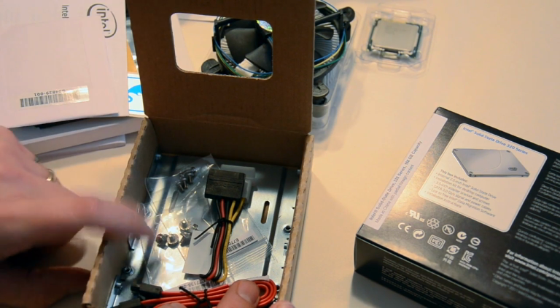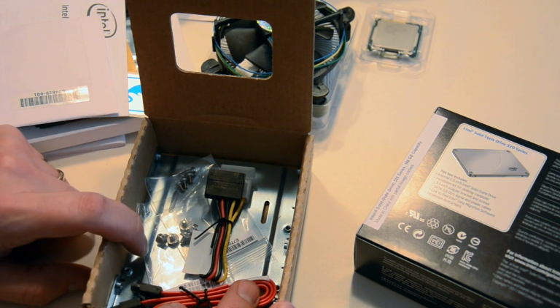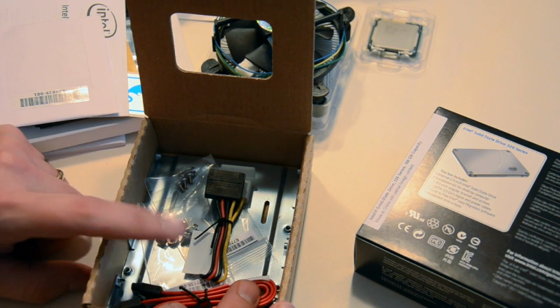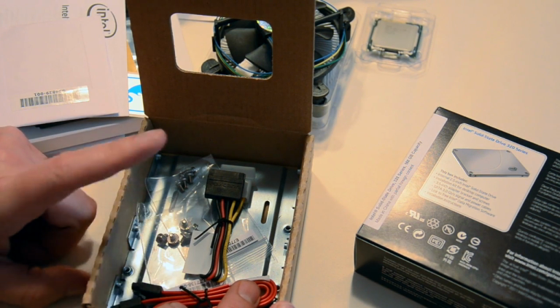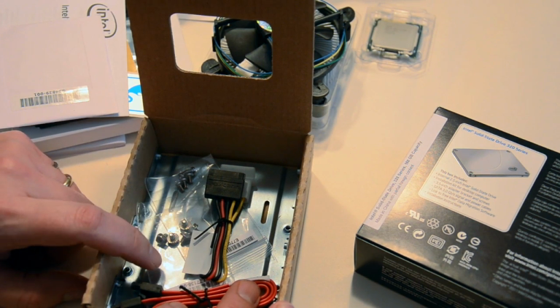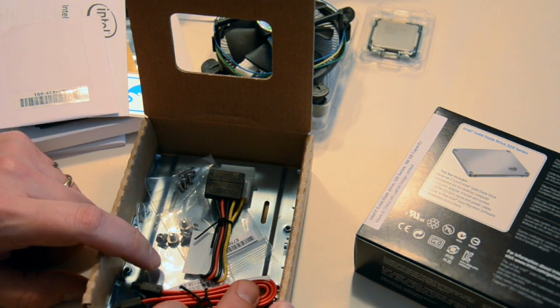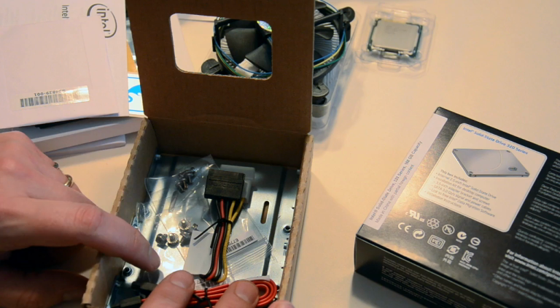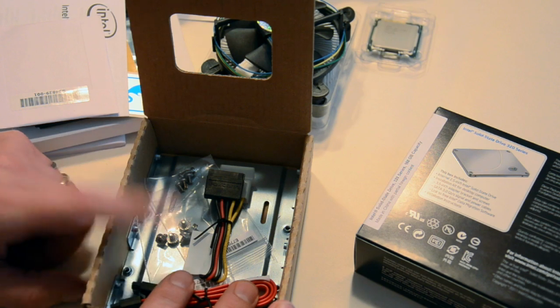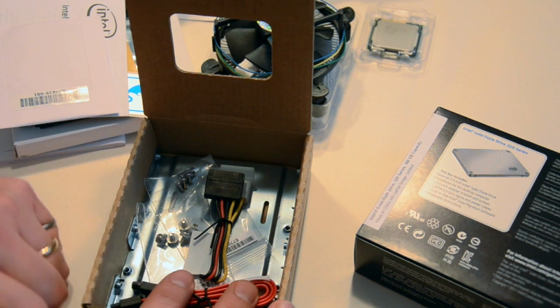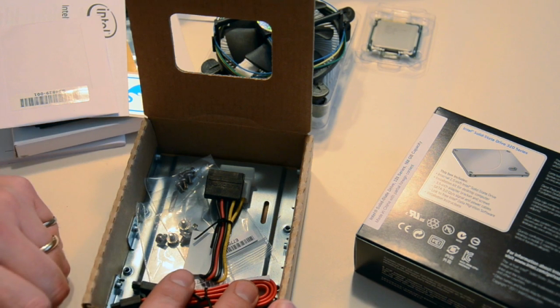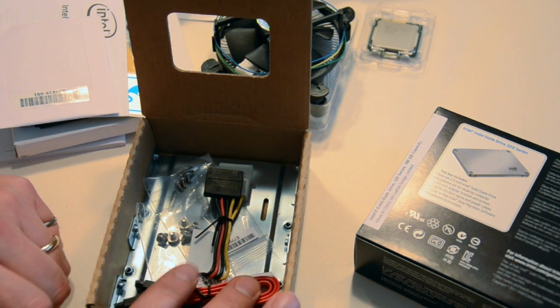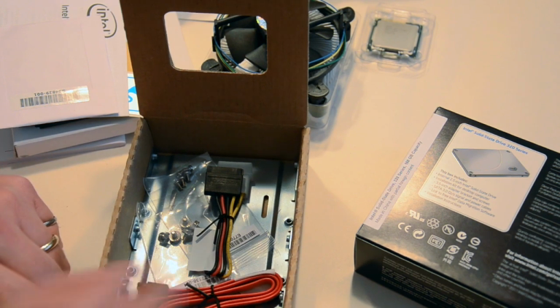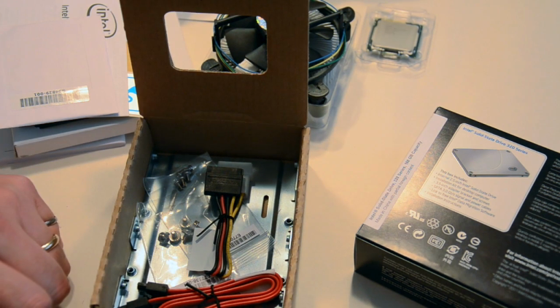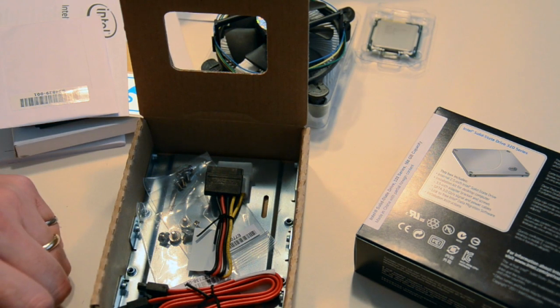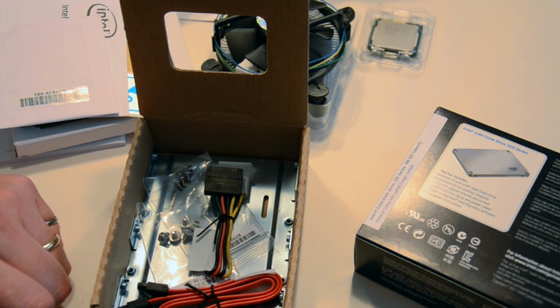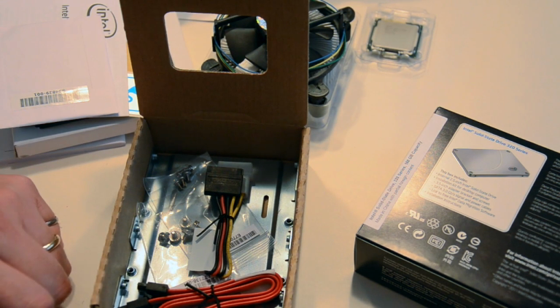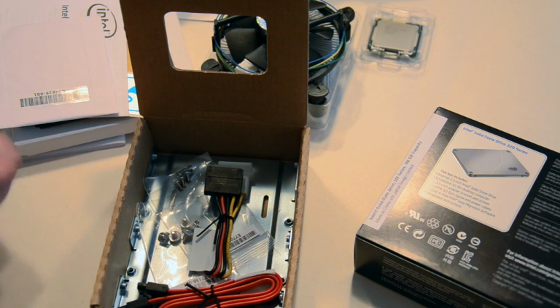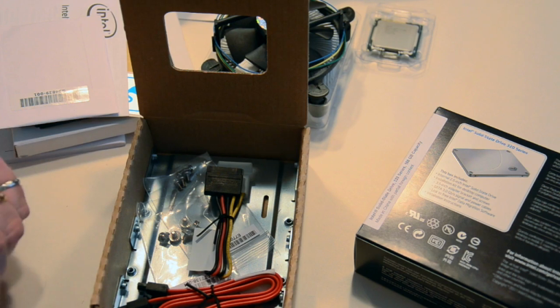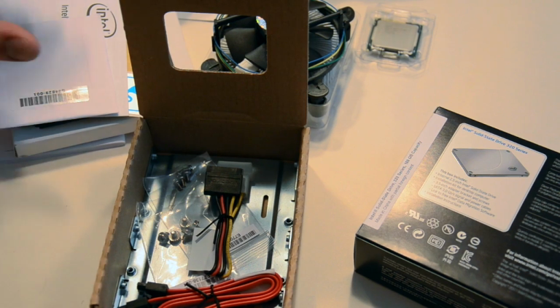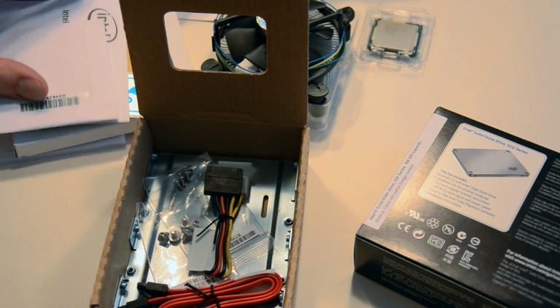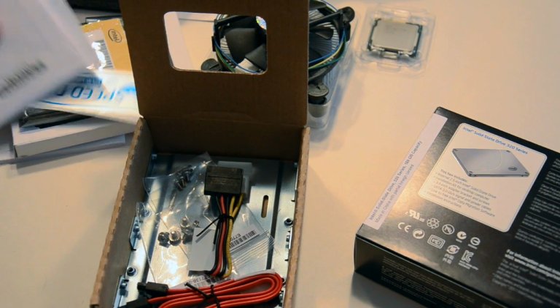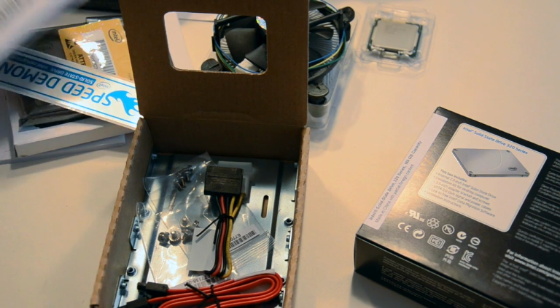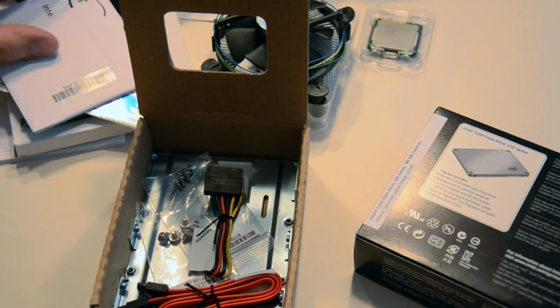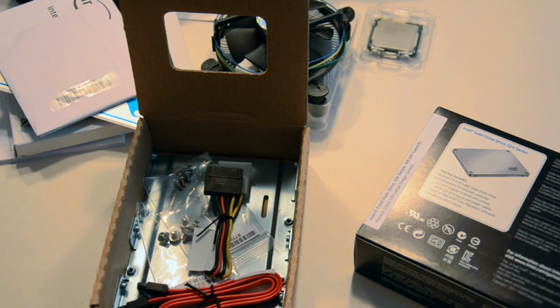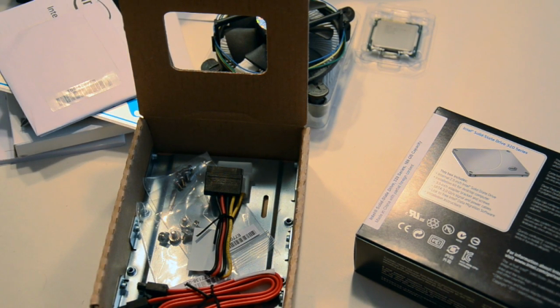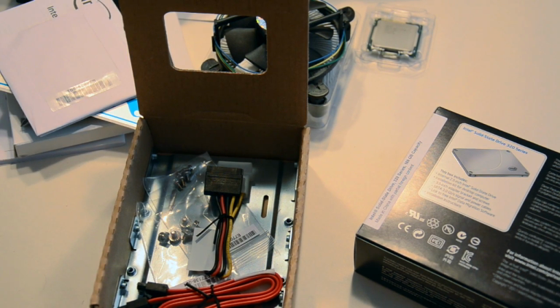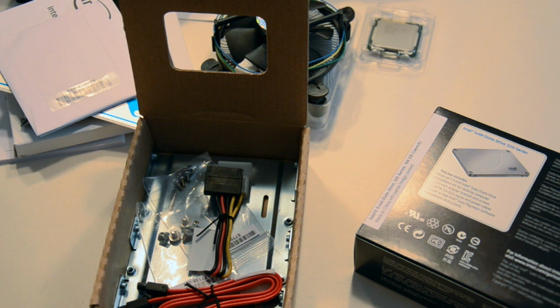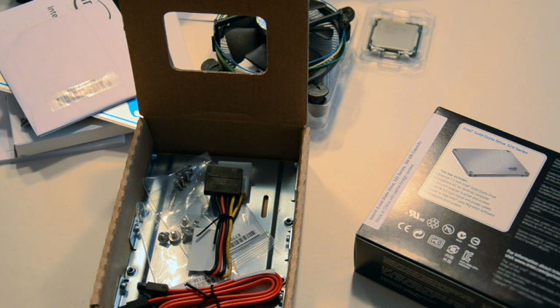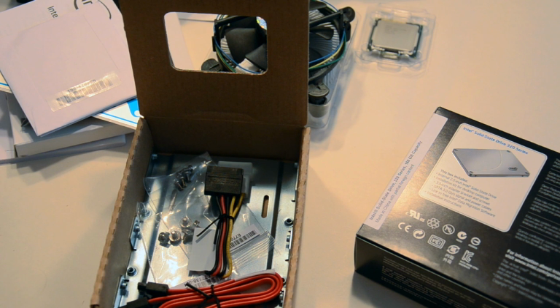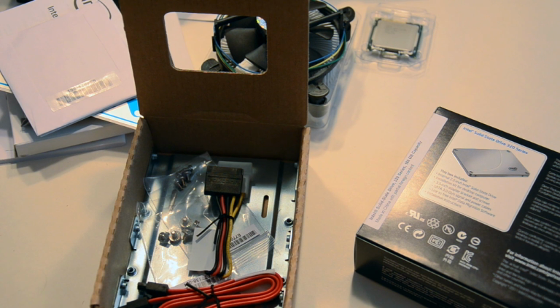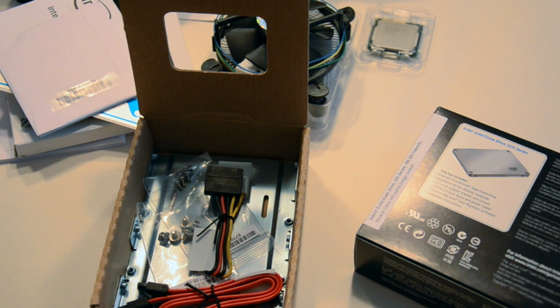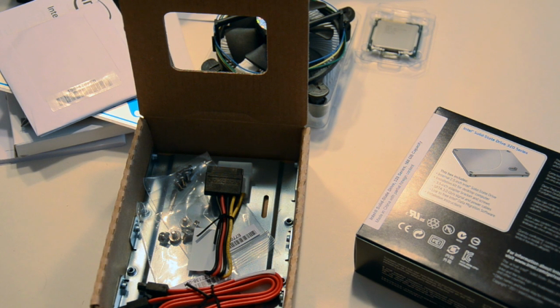It also includes a 3.5-inch drive bay converter, which is very handy. If you have an SSD without one, you'd have to buy one extra and they're usually a few dollars, so it's nice to have it in the package. And there you go — there's the processor and SSD for the Hackintosh build.